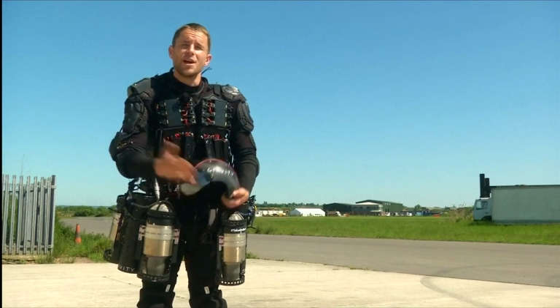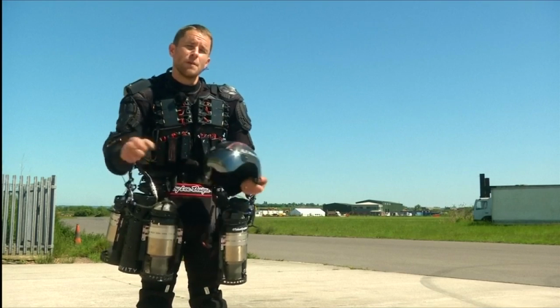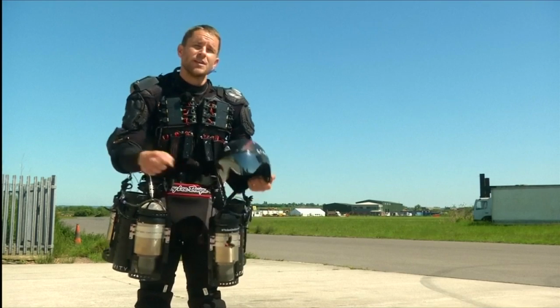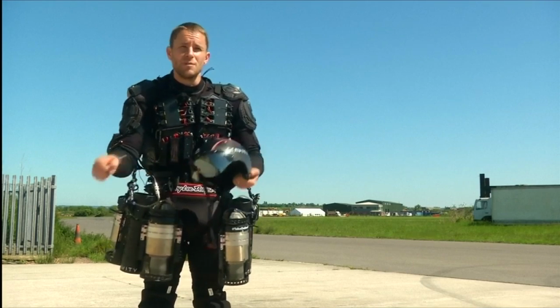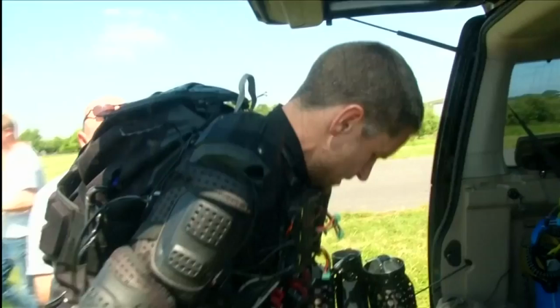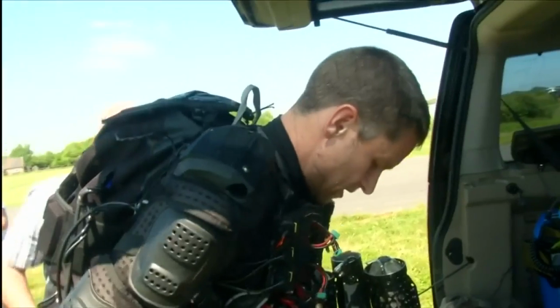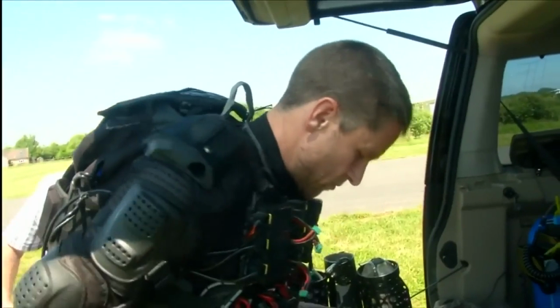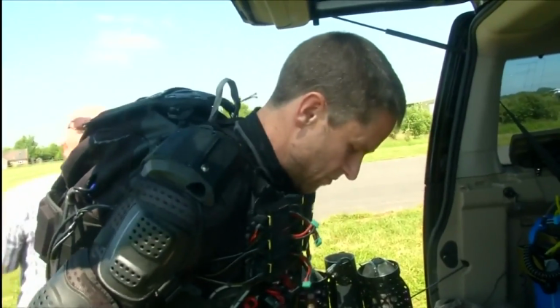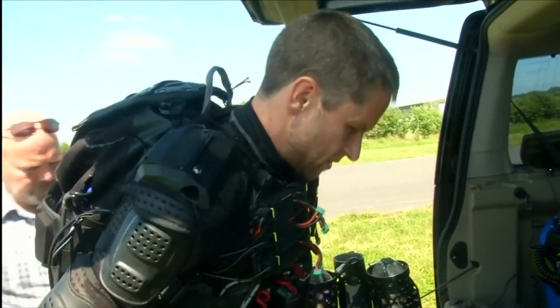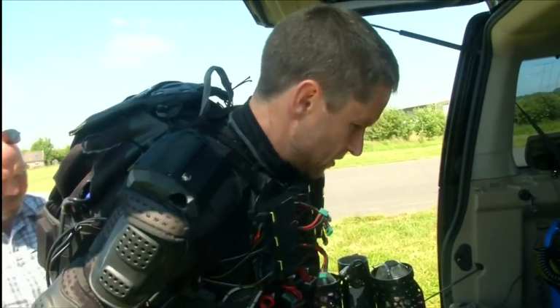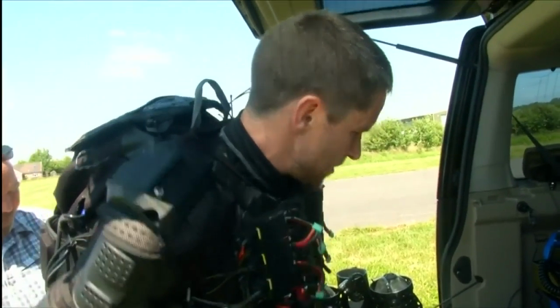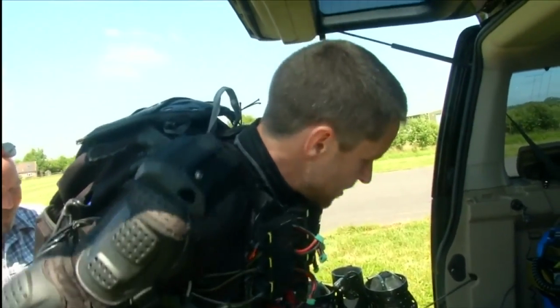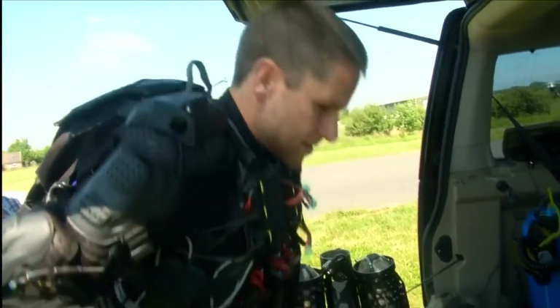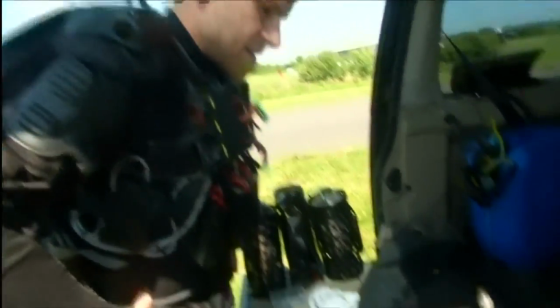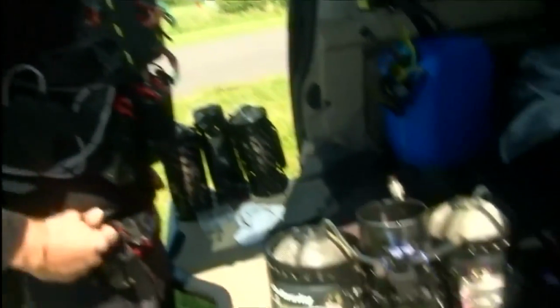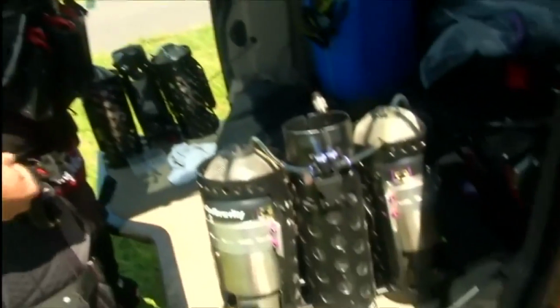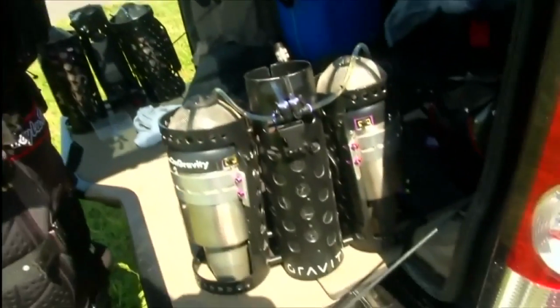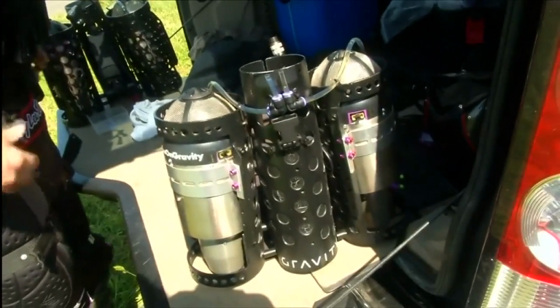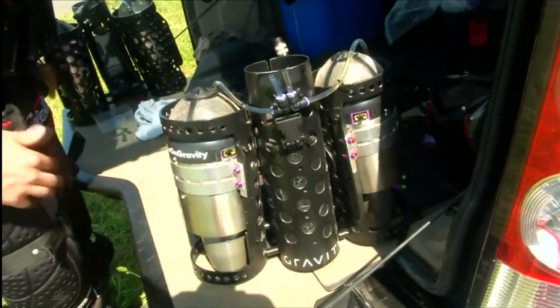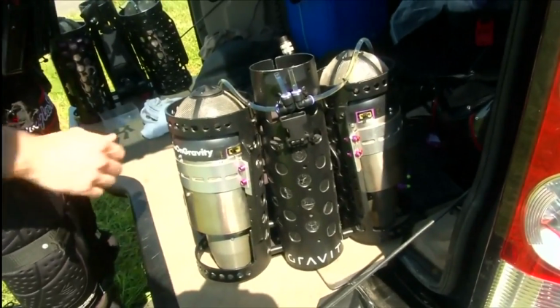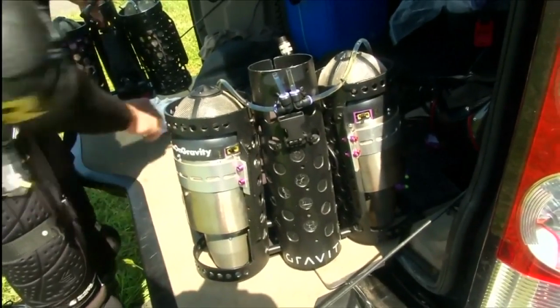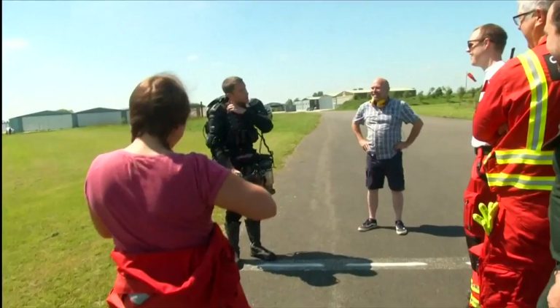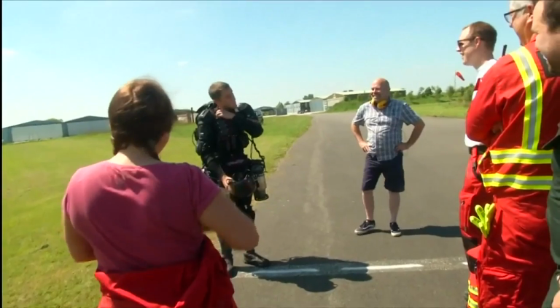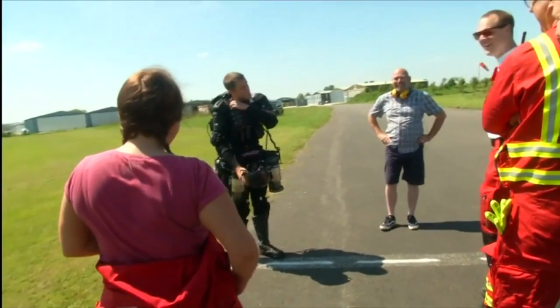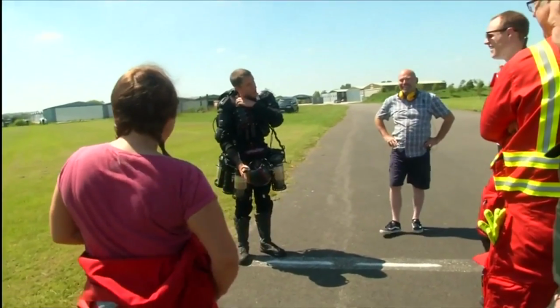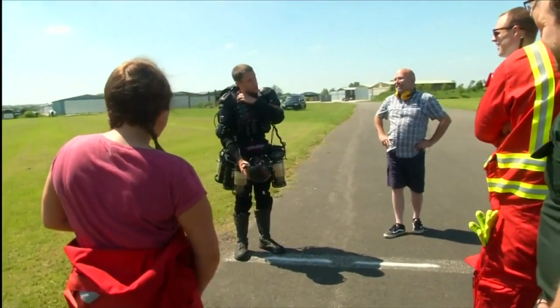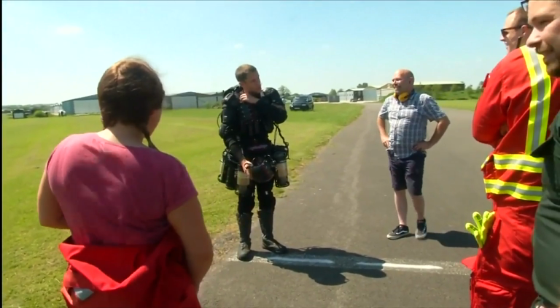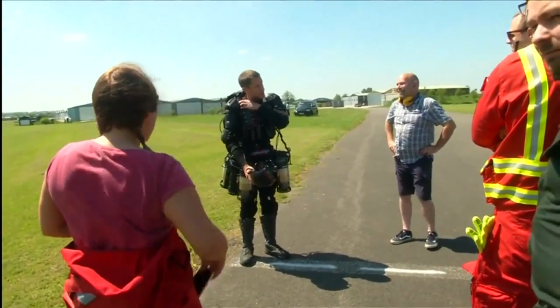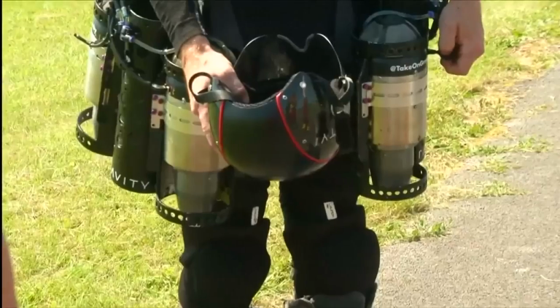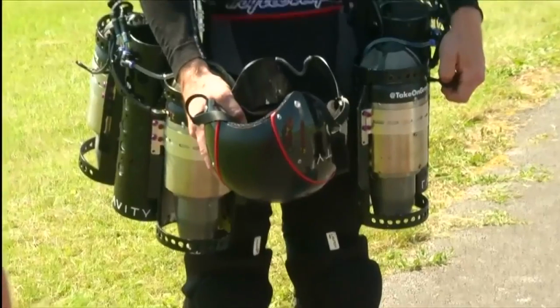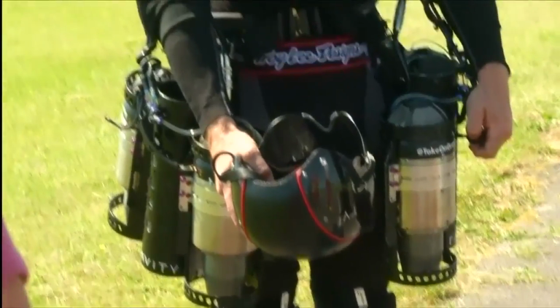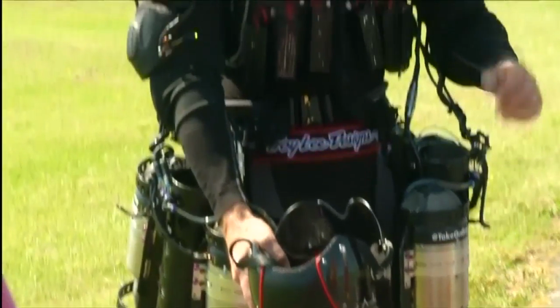A bit like riding a bike in three dimensions. A Royal Marine Reserve, Browning said he's had interest in the suit from the military. He also sees its potential for search and rescue missions.